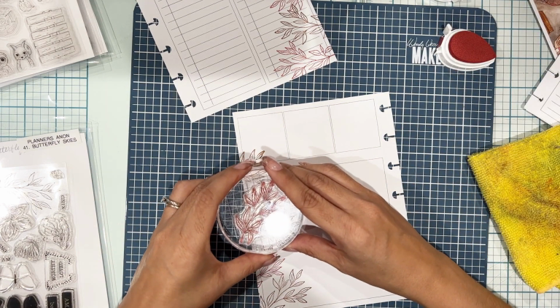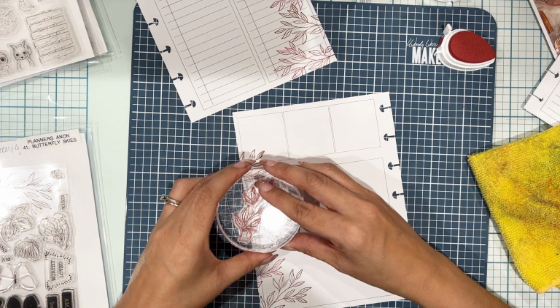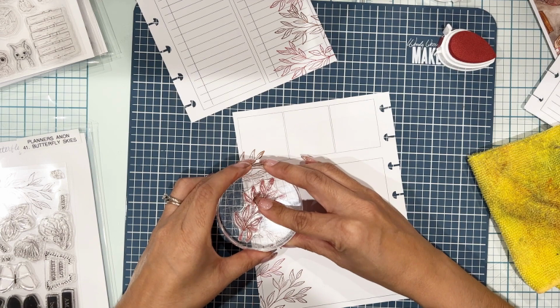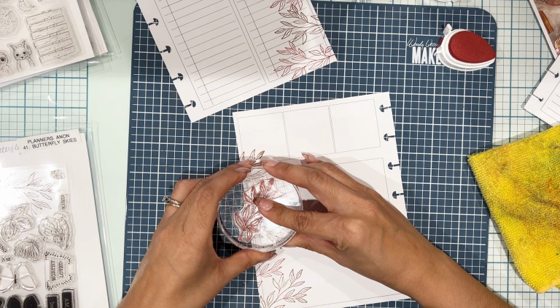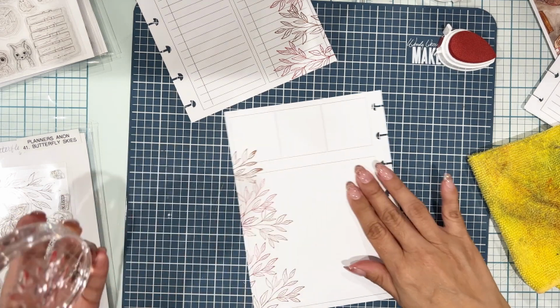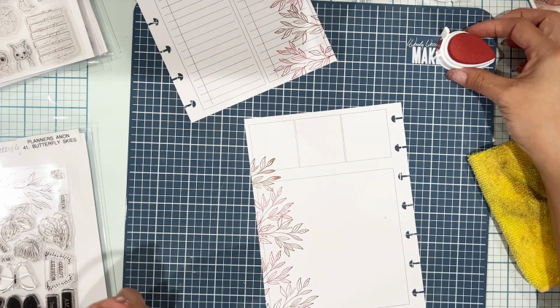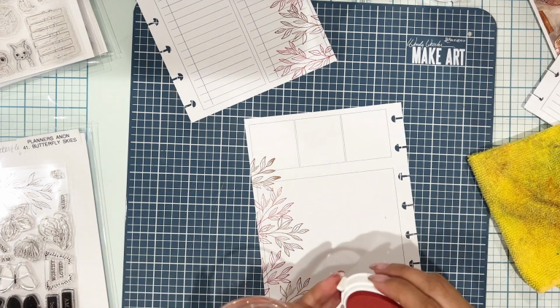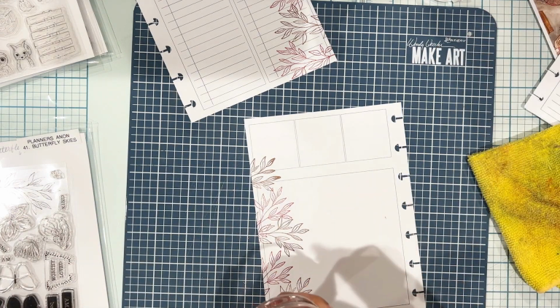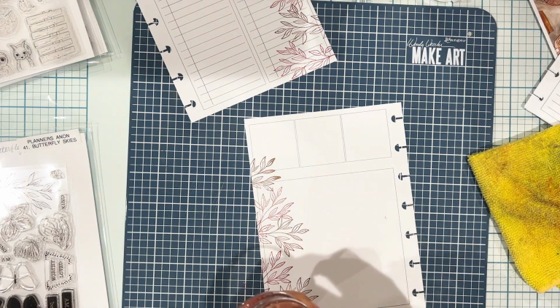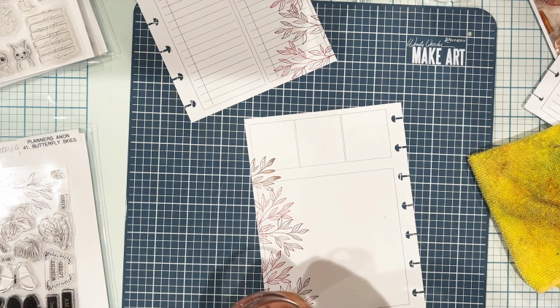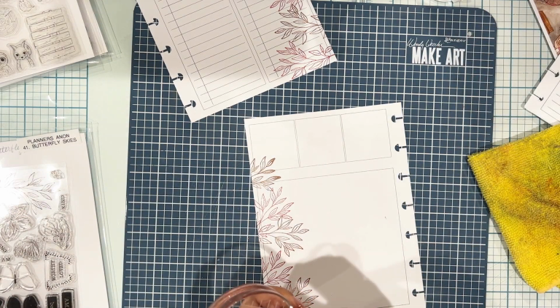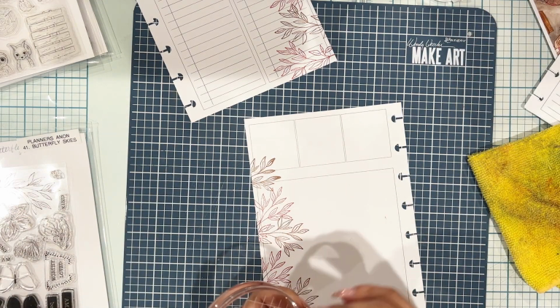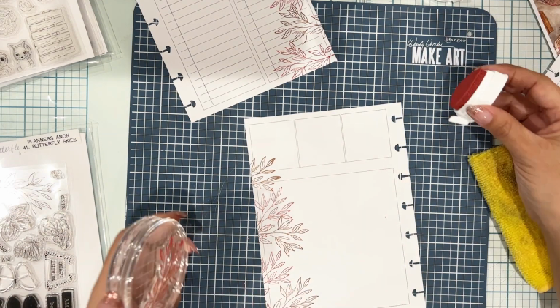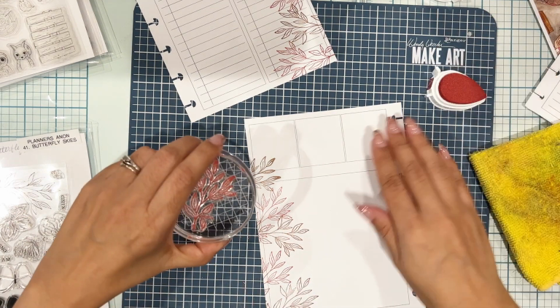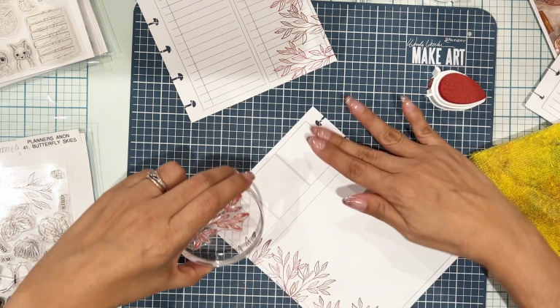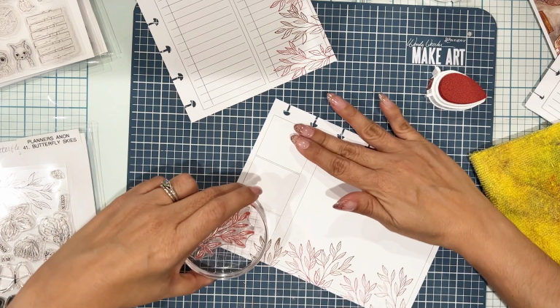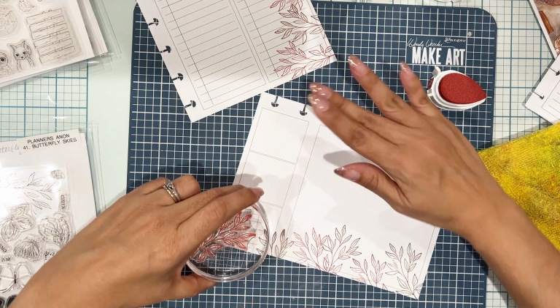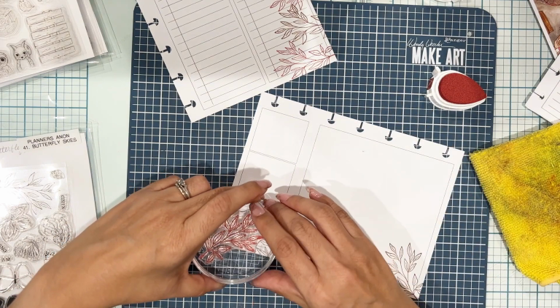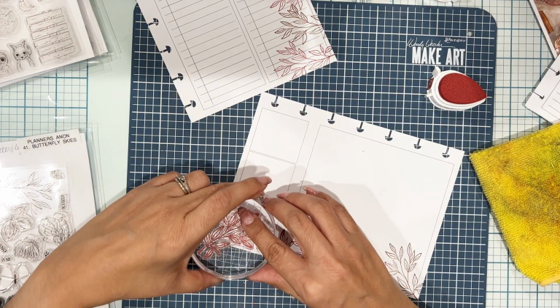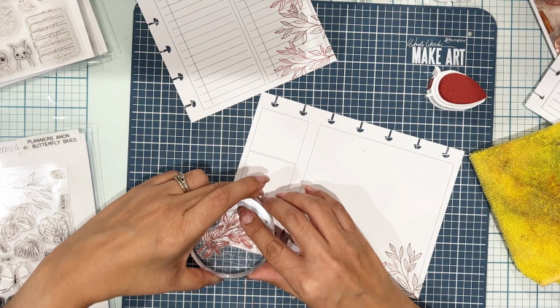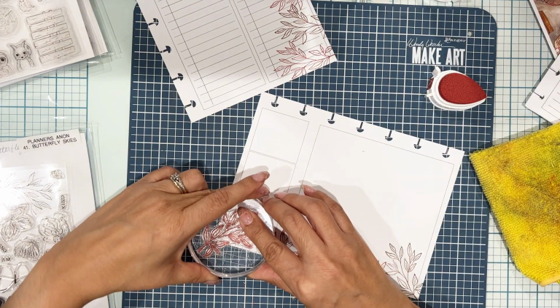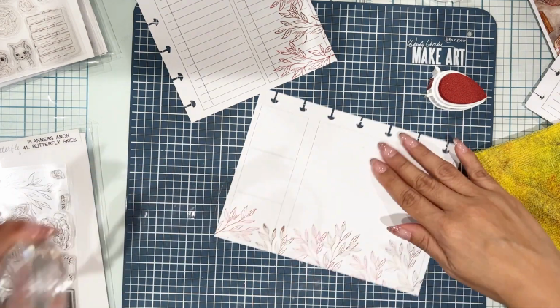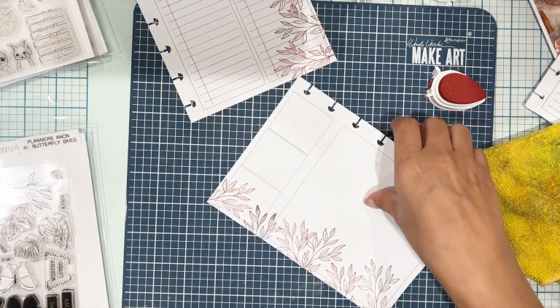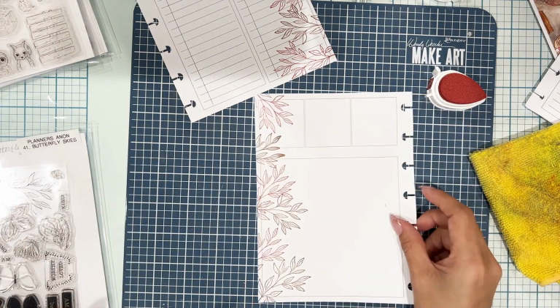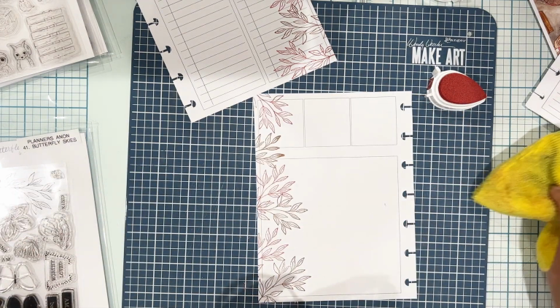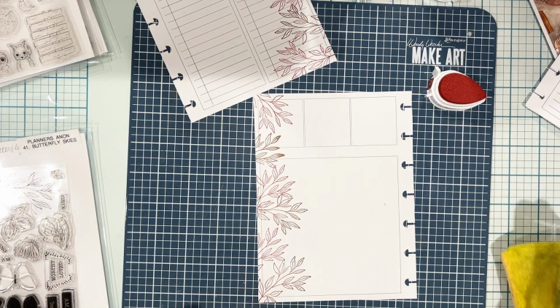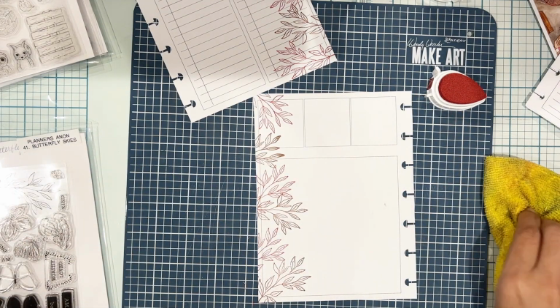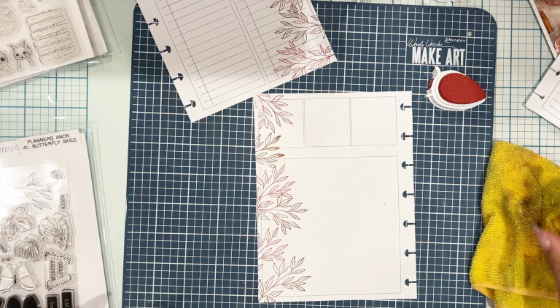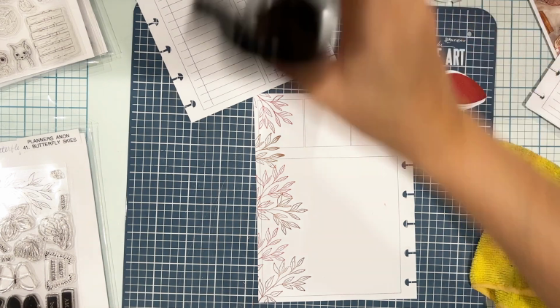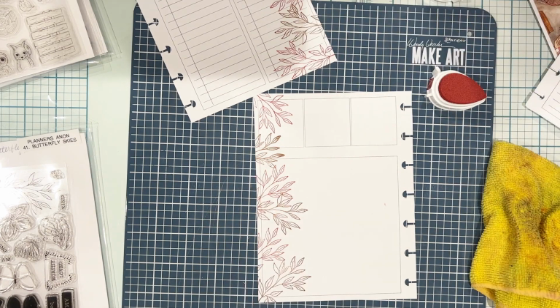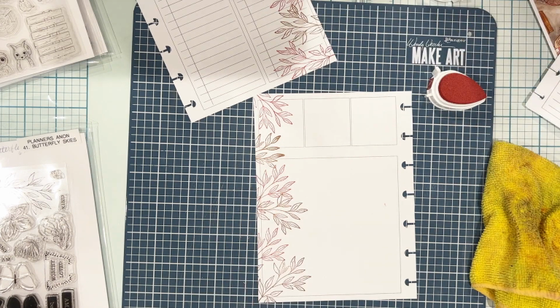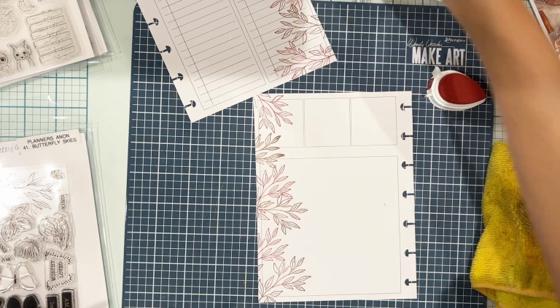I stamped with a lighter hand the rest of the way, so everything turned out pretty good. I'm not too worried about that one where I was a little heavy-handed — it'll just blend right in once I'm done. No one will even notice.